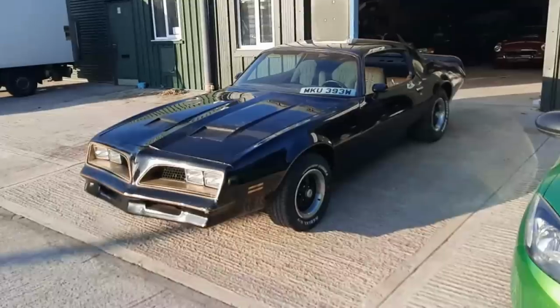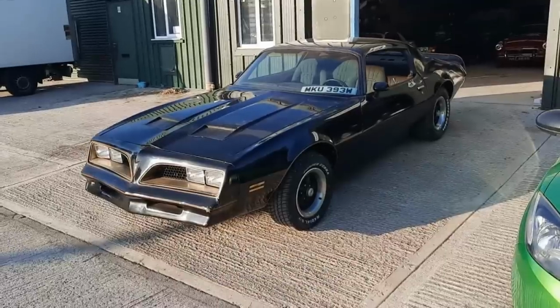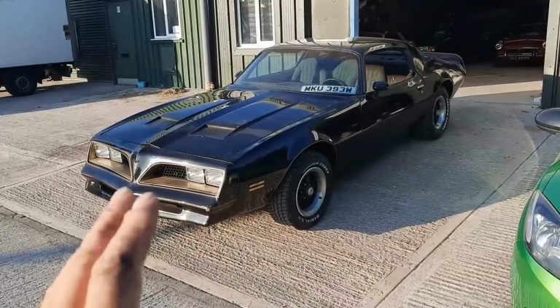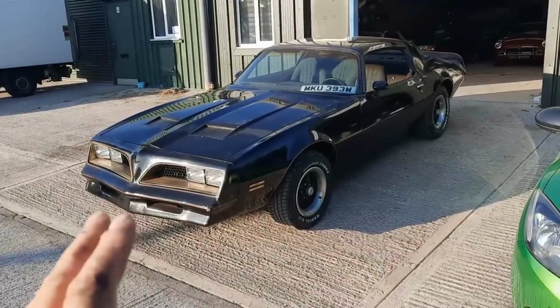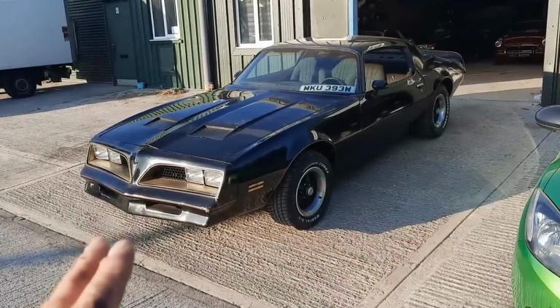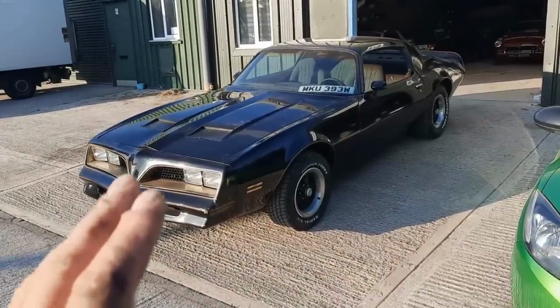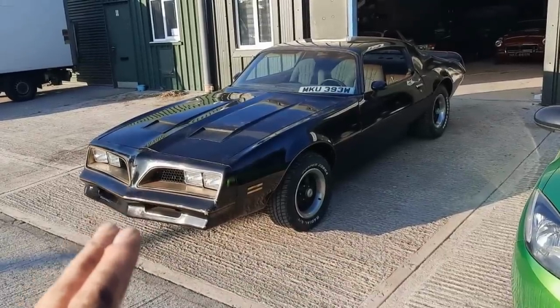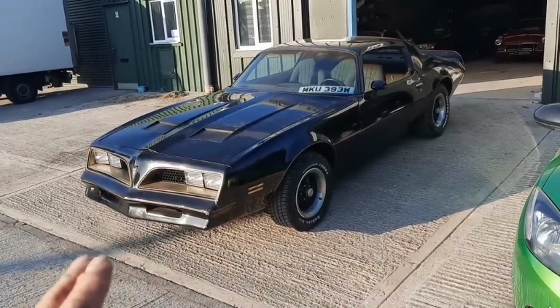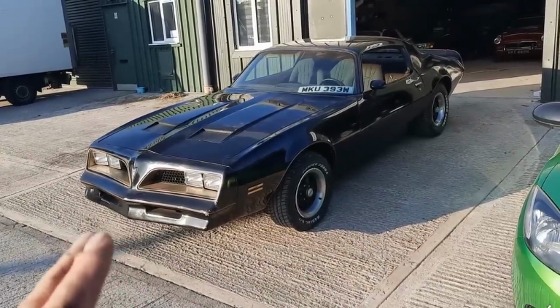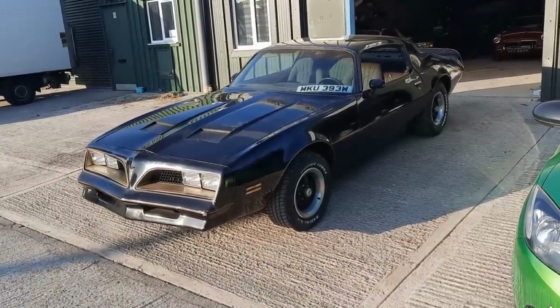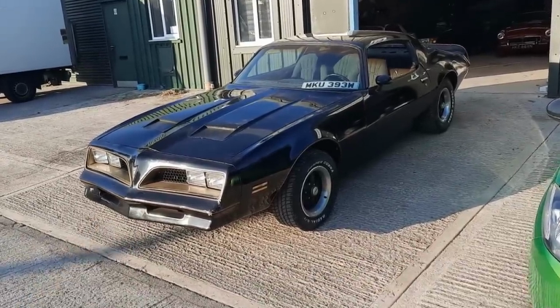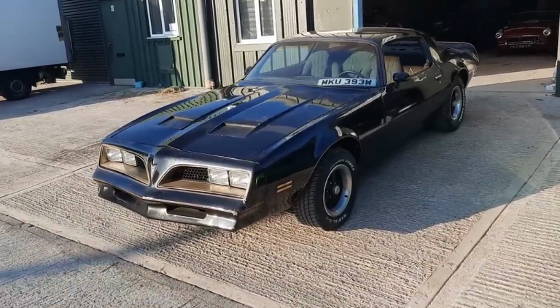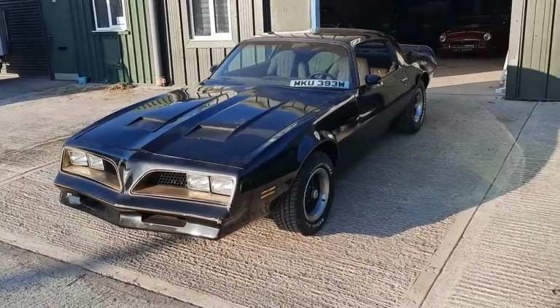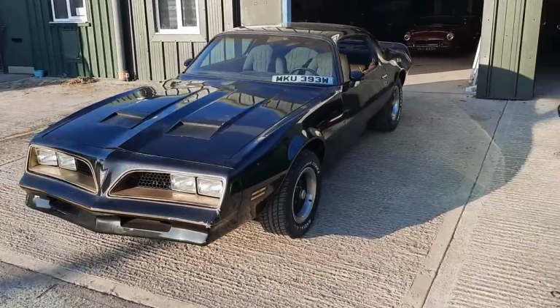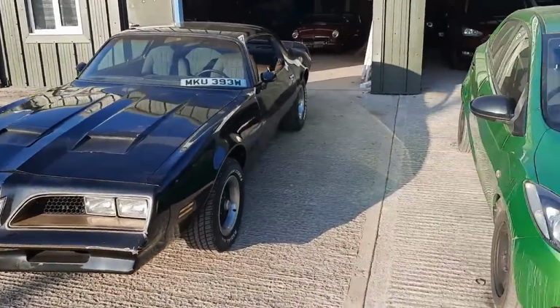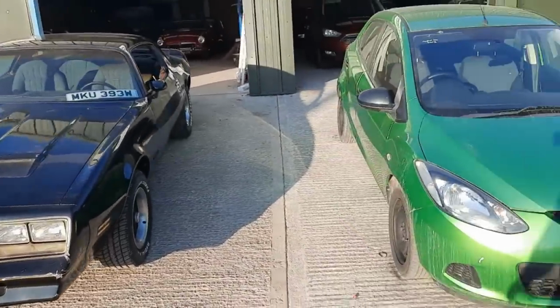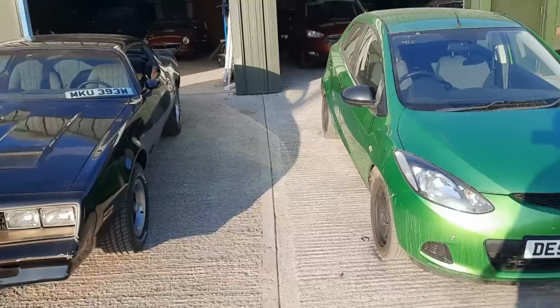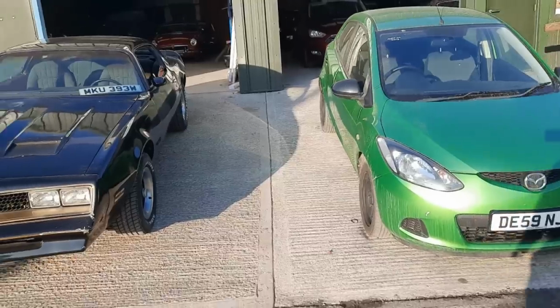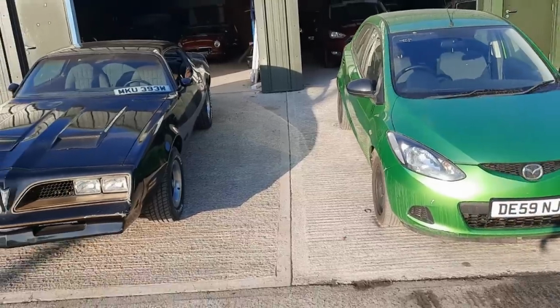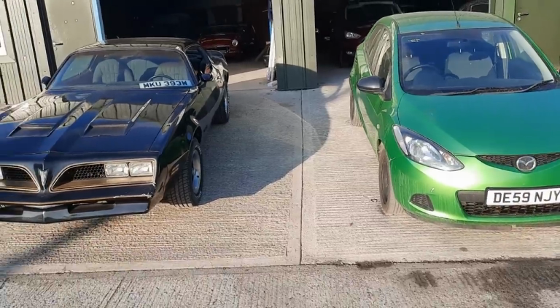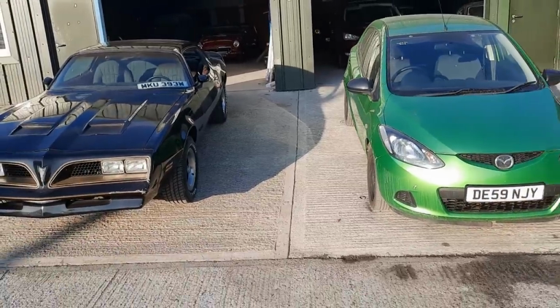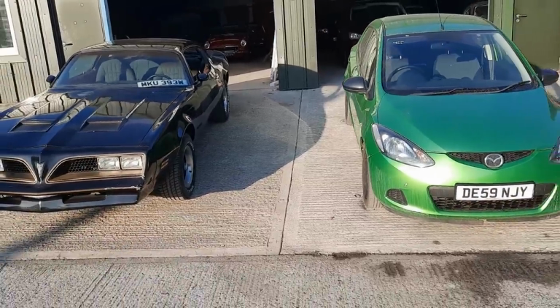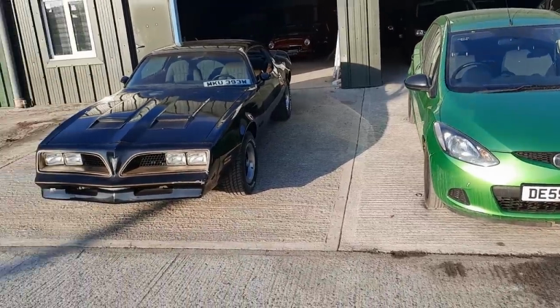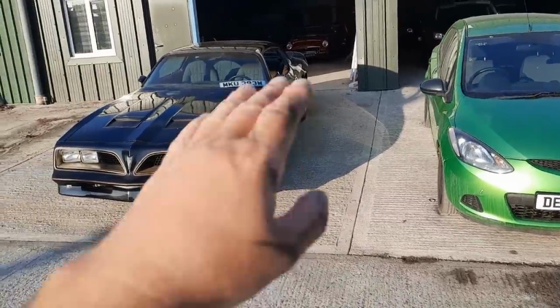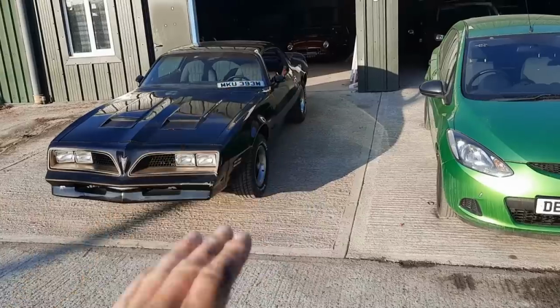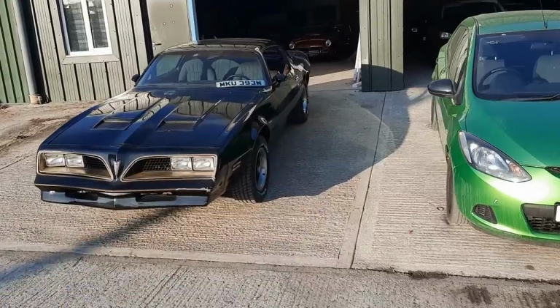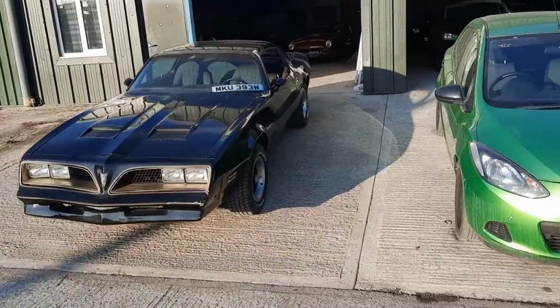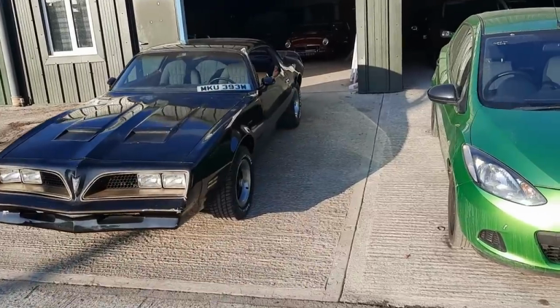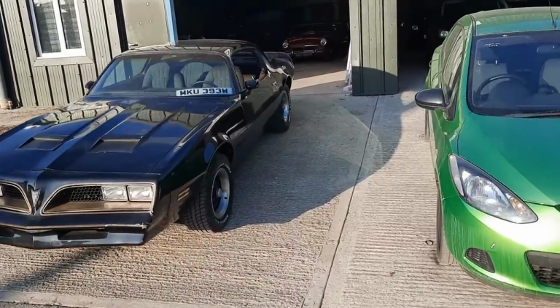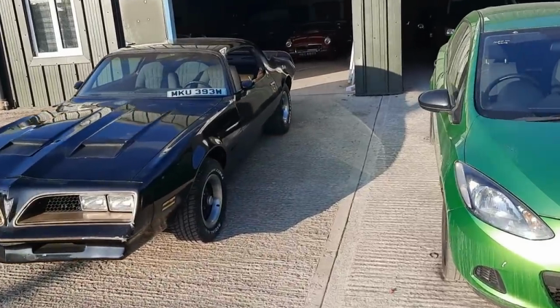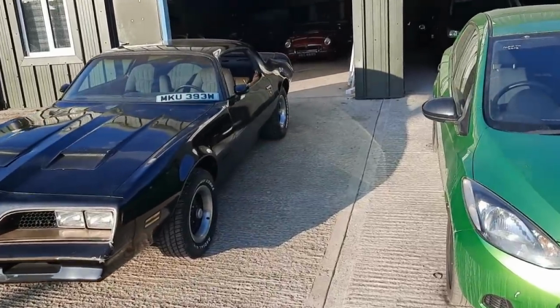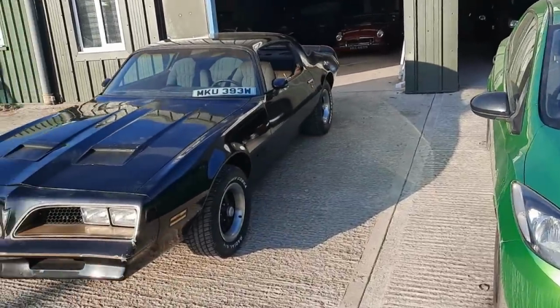They're not as big as they look. I thought they were going to be absolutely huge, but if you see it next to this Mazda 2 here, they're not as big as you think. They're incredibly long, but not as wide as you'd expect.